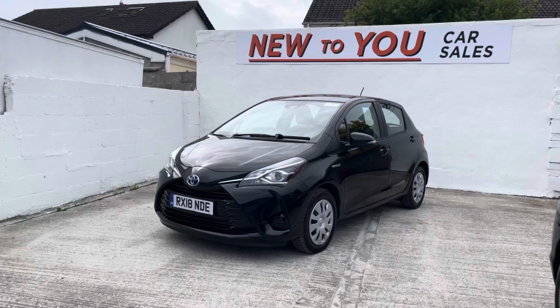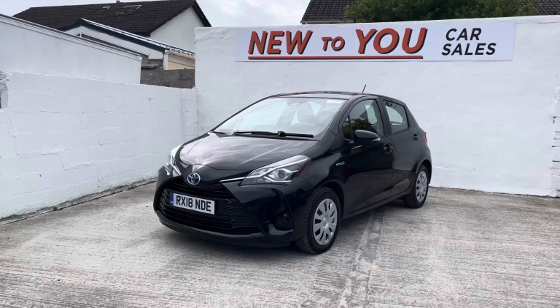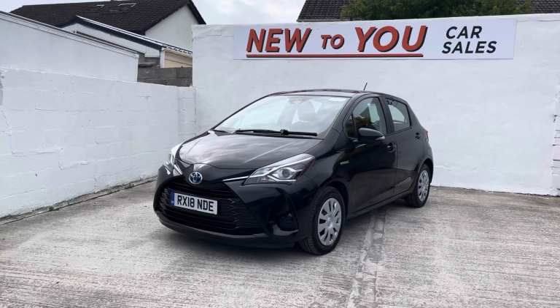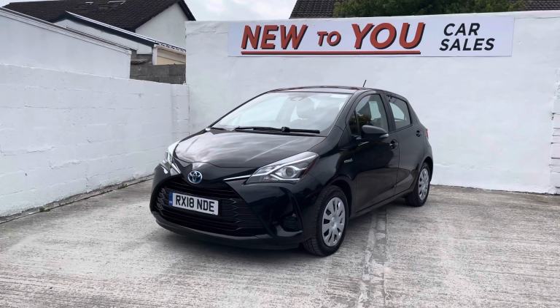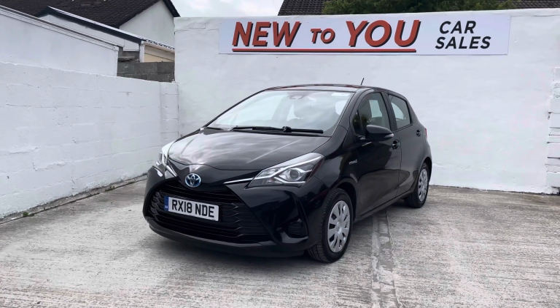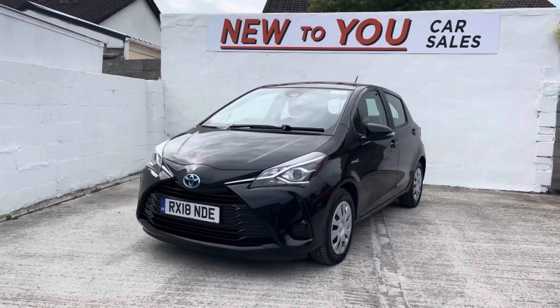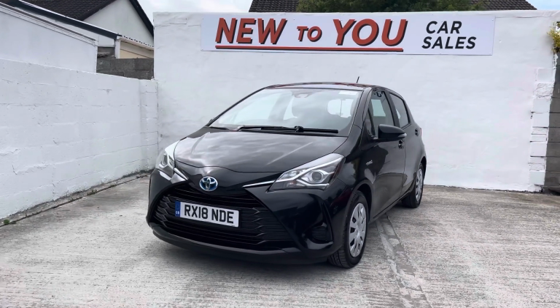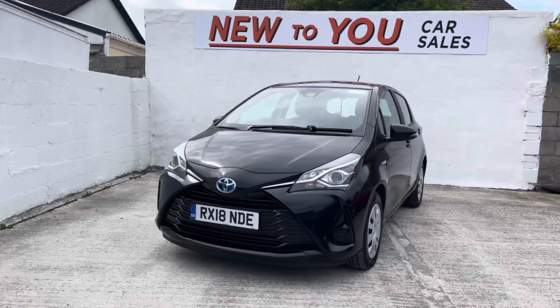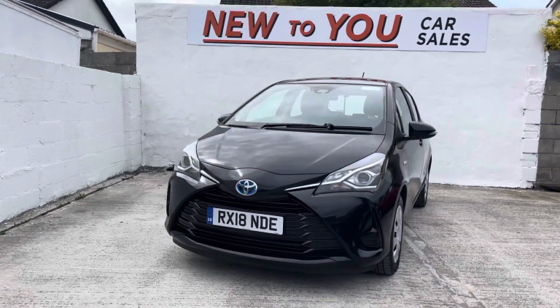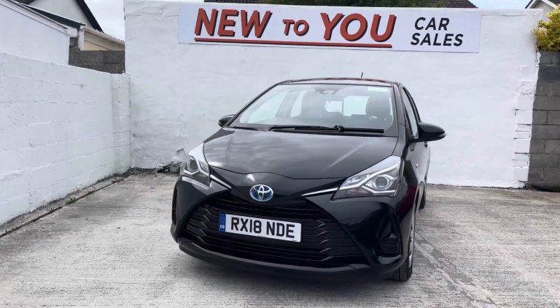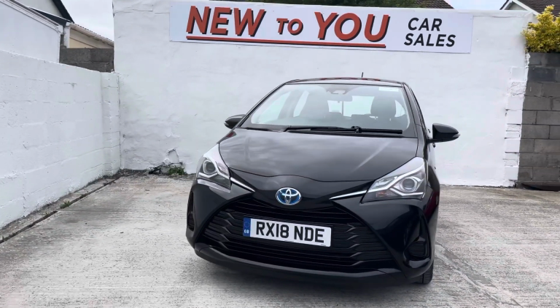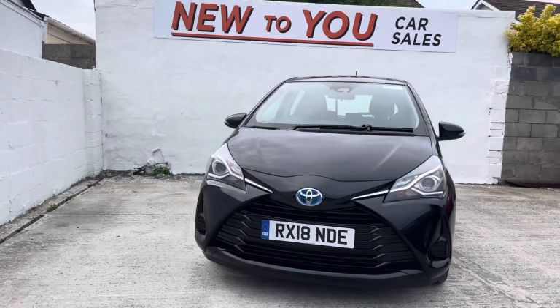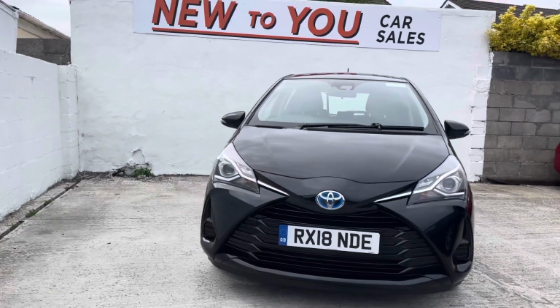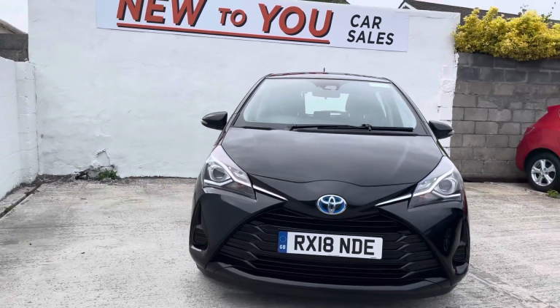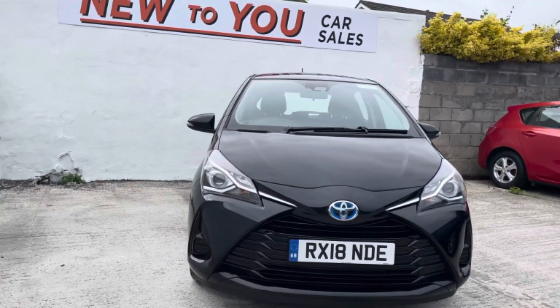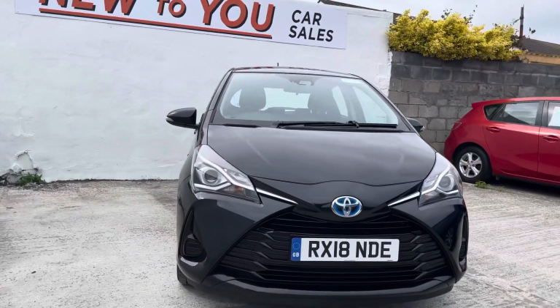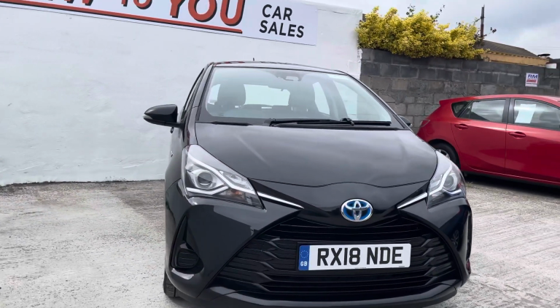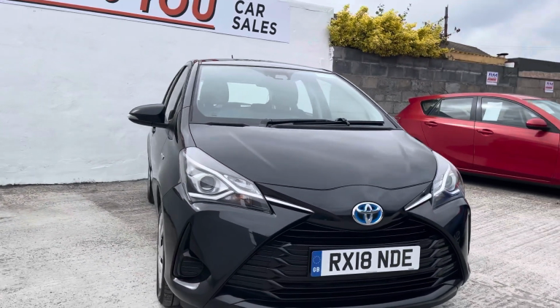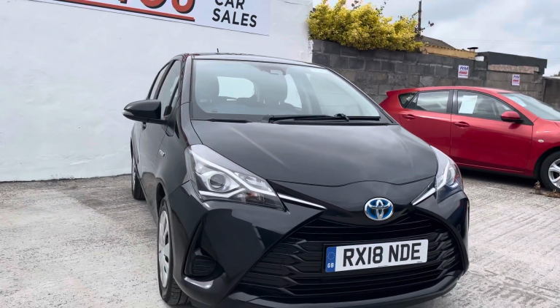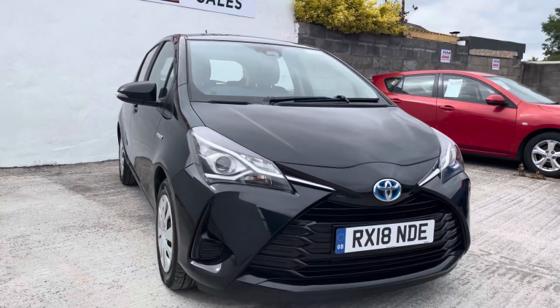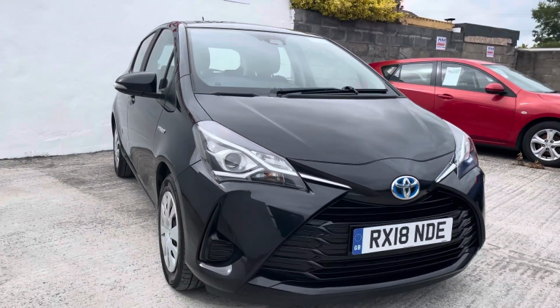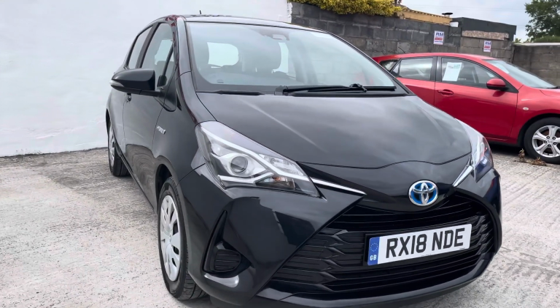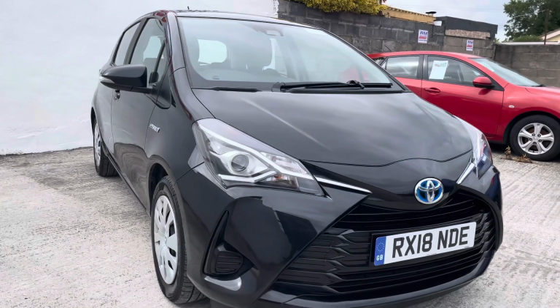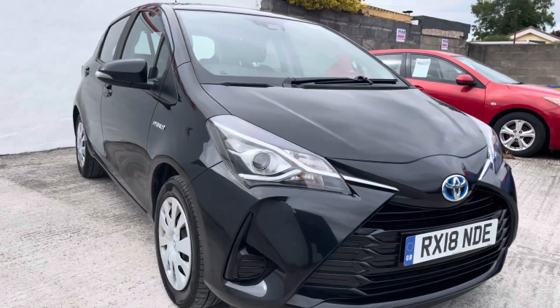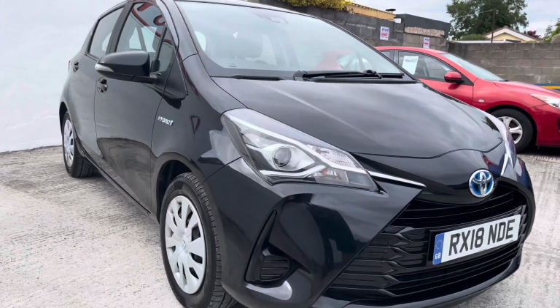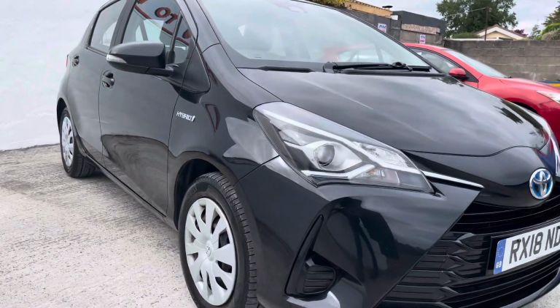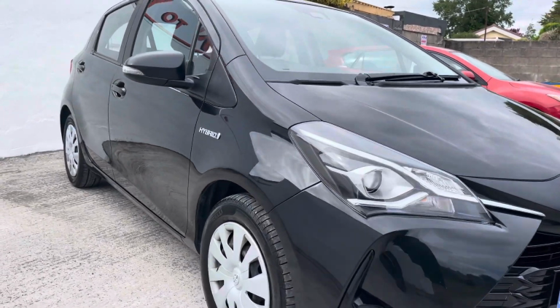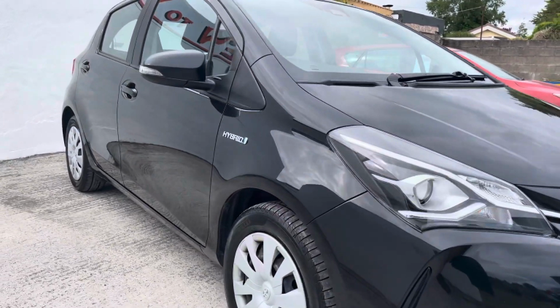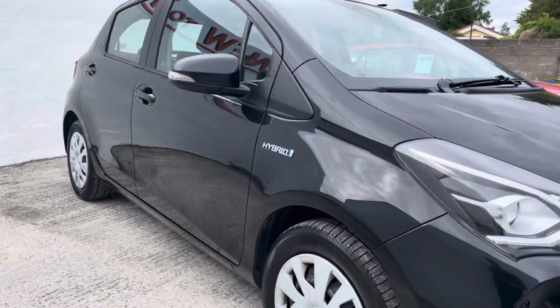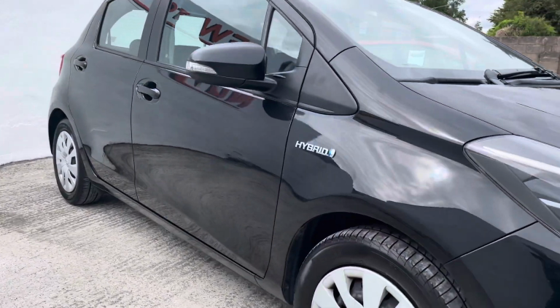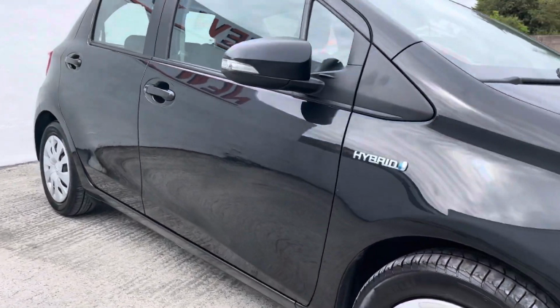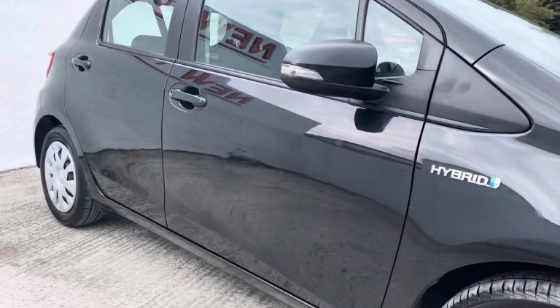Hello folks and welcome to Newtube Car Sales. Phil here, bringing you a video of one of our used car inventory. This folks, today, is a 2018 181 Toyota Yaris Hybrid Active Edition, finished in black metallic.